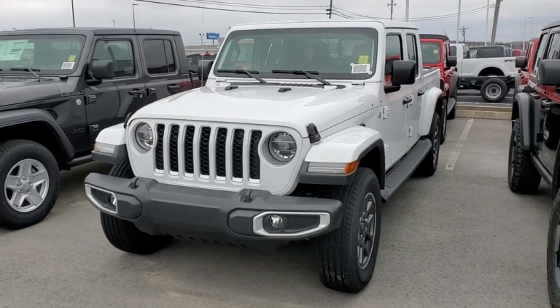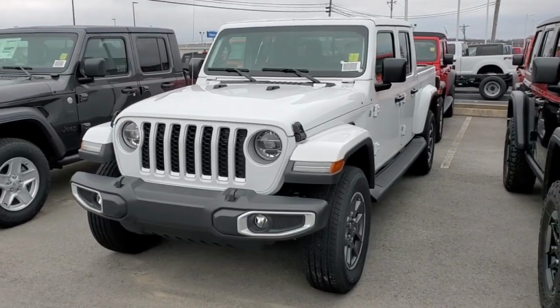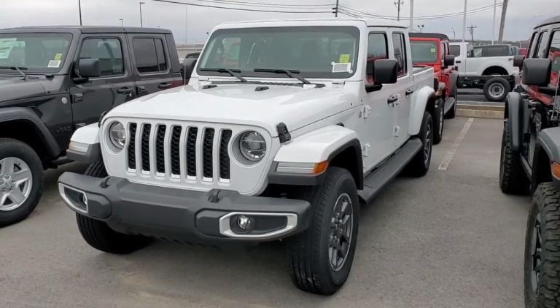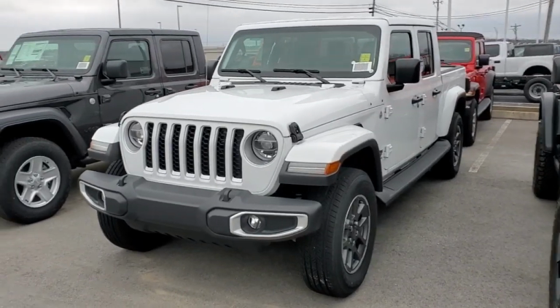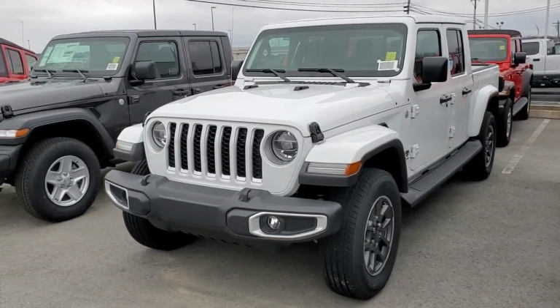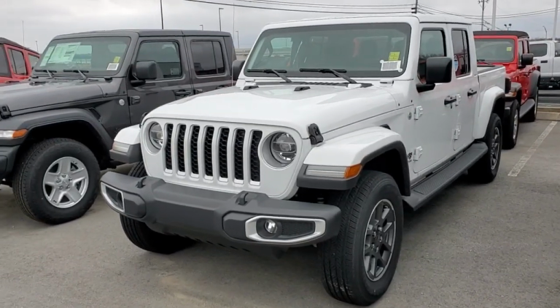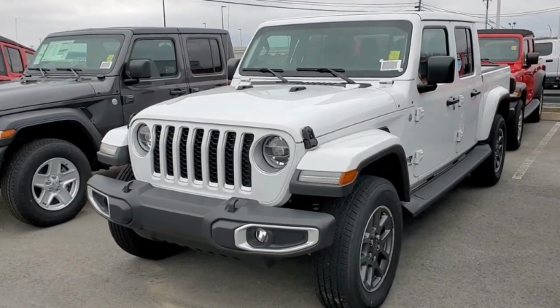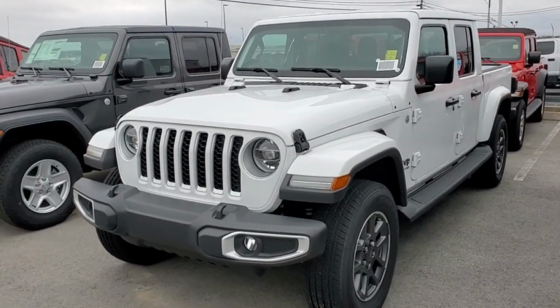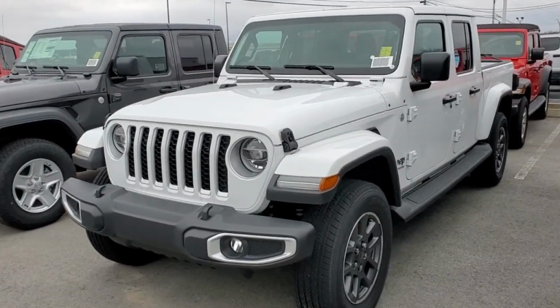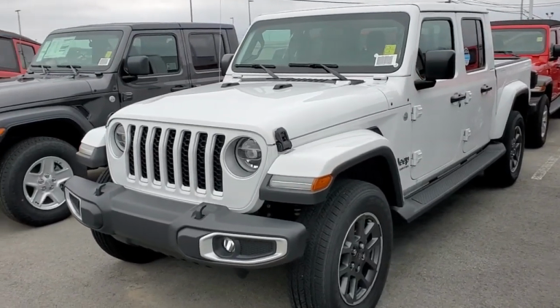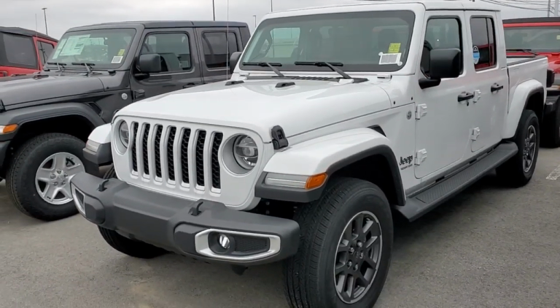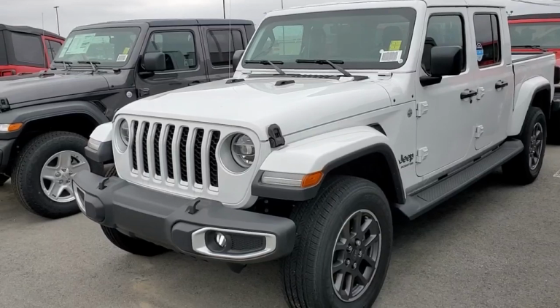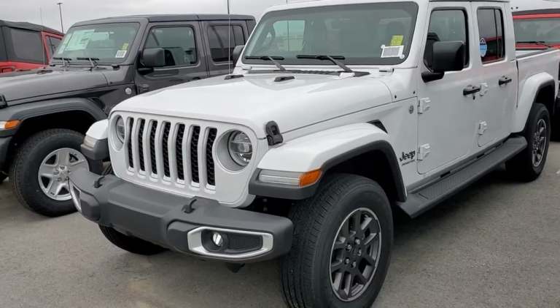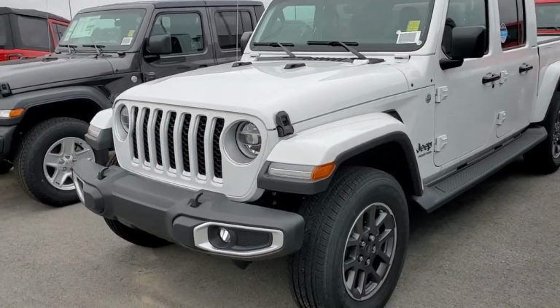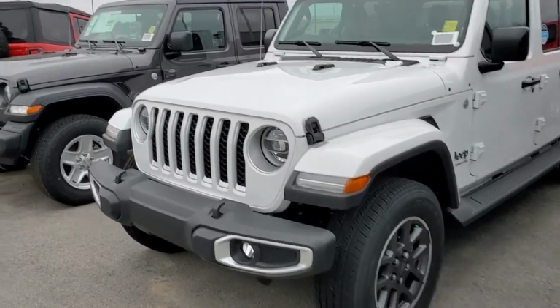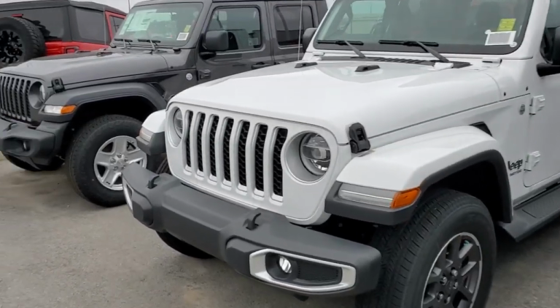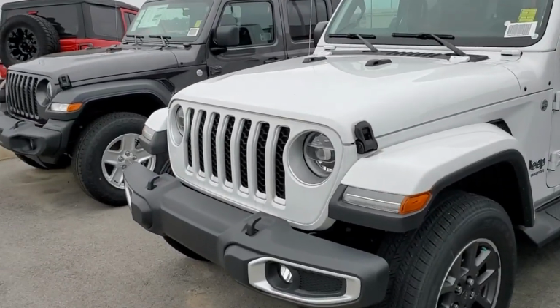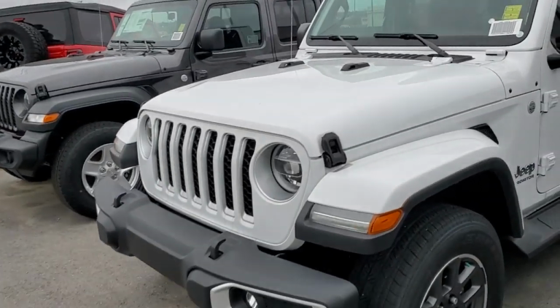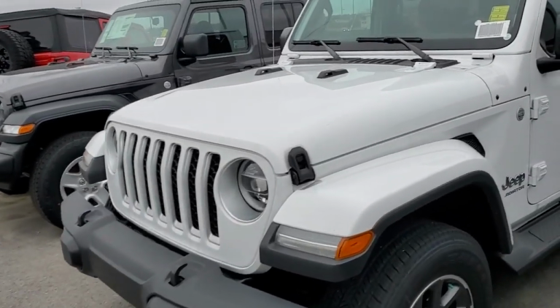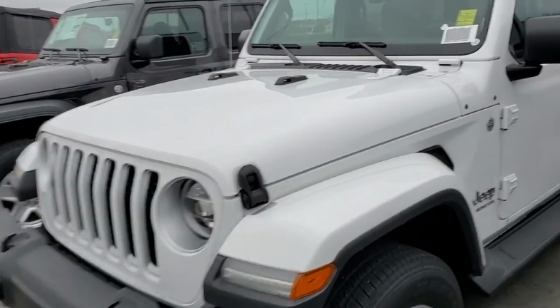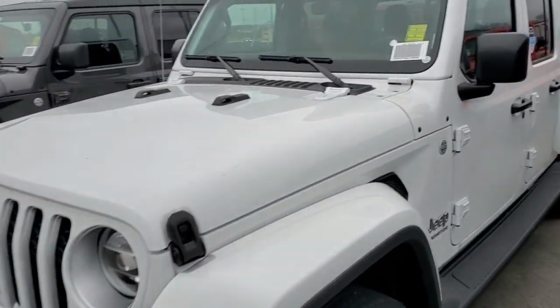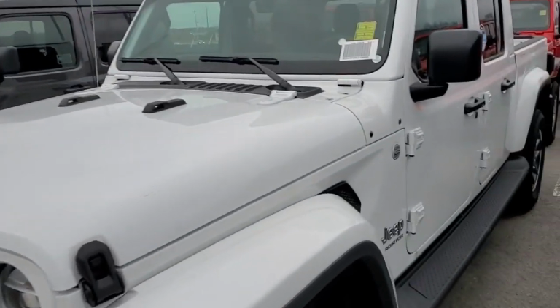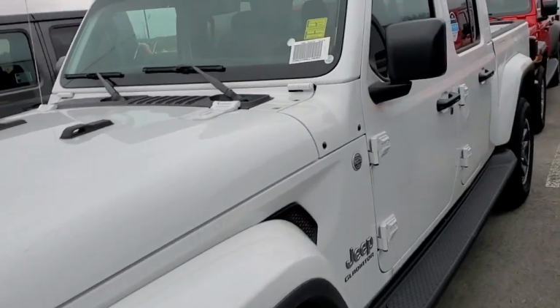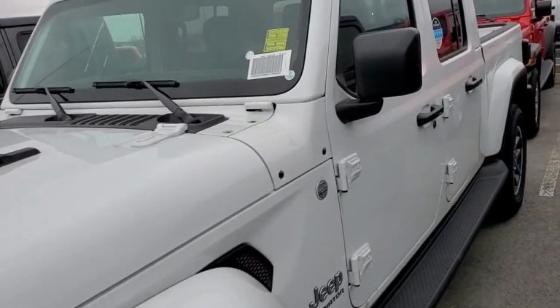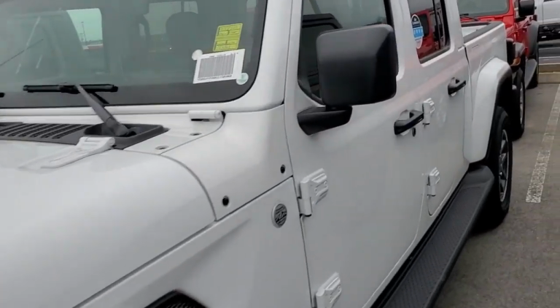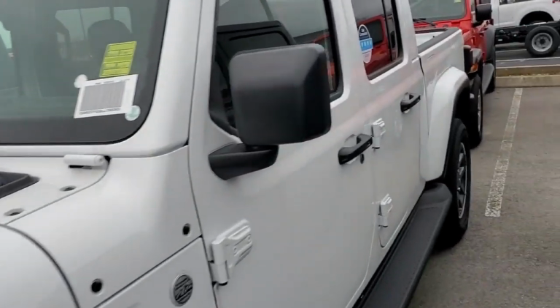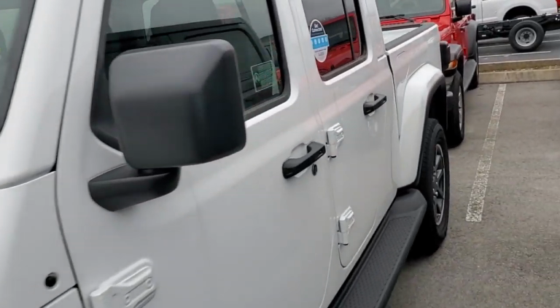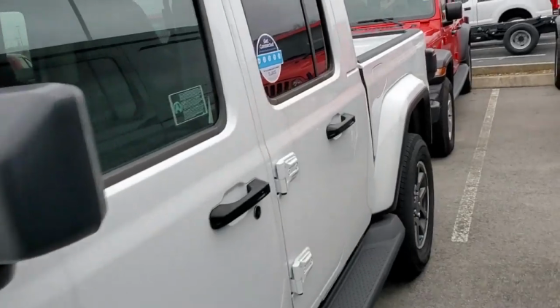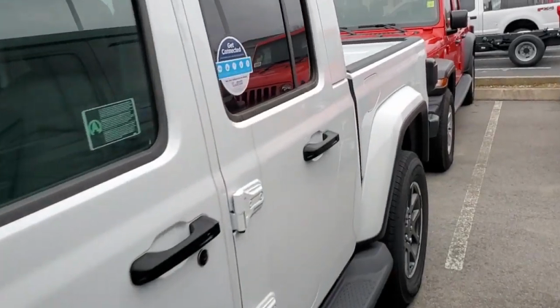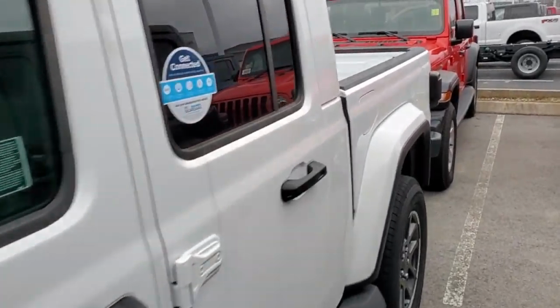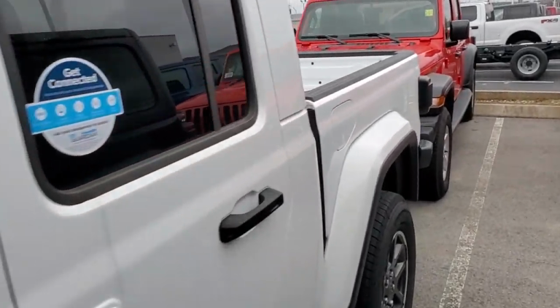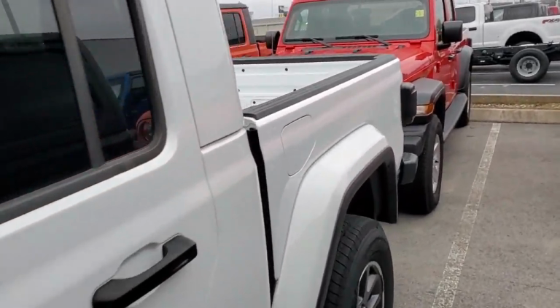Hi Curtis, it's Chris over at East Tennessee Dodge in Crossville, Tennessee. First of all, I just wanted to thank you for the online inquiry about a new Jeep Gladiator. I just want to take a moment to shoot a short video of some of the inventory I have on Gladiators currently.